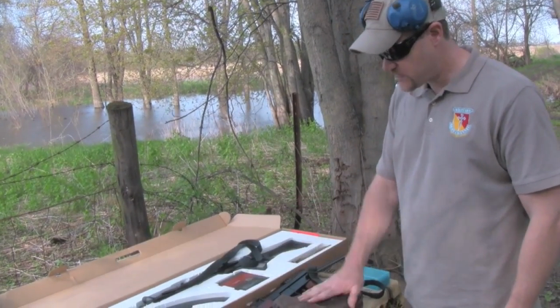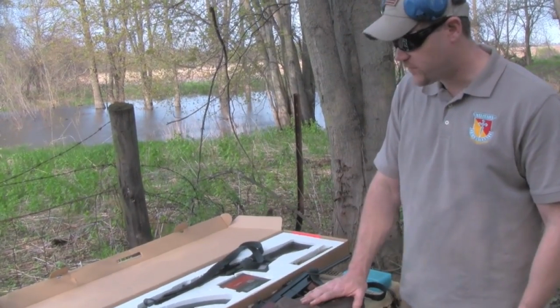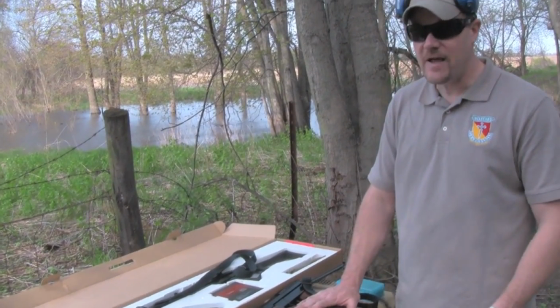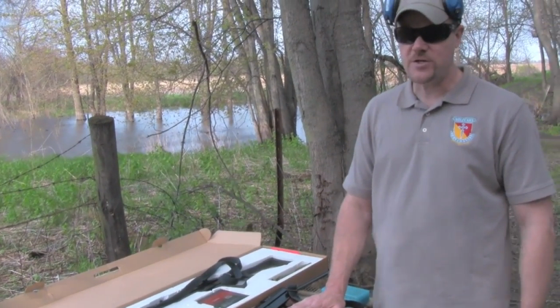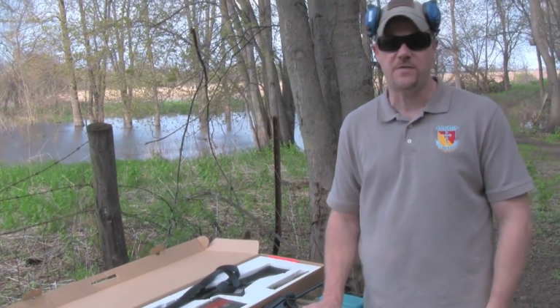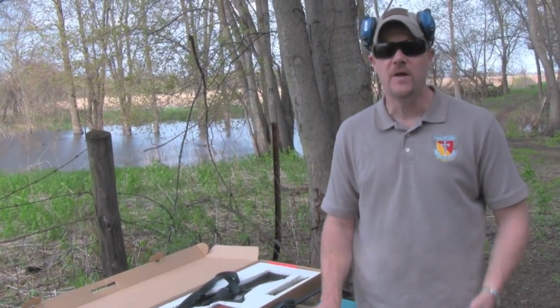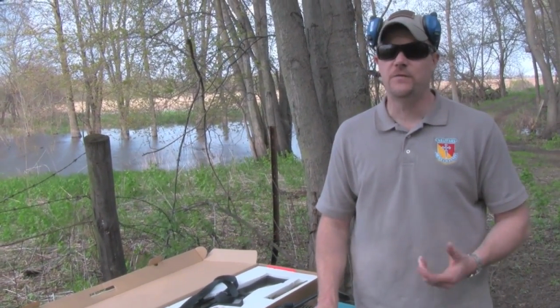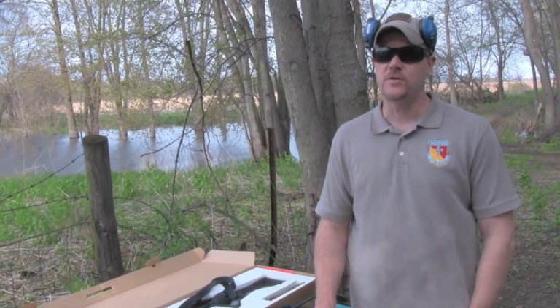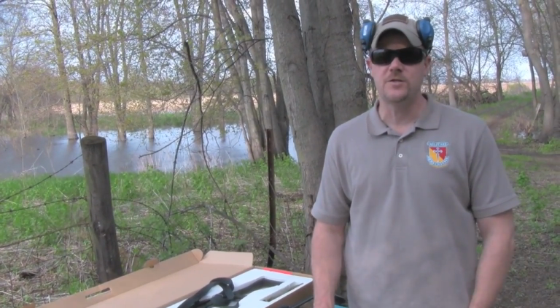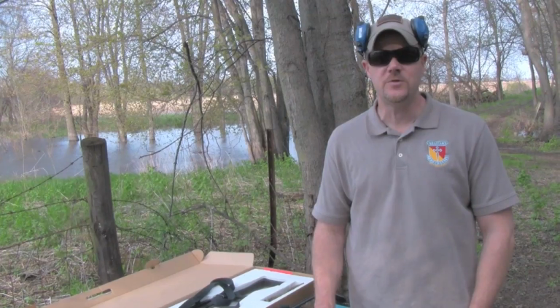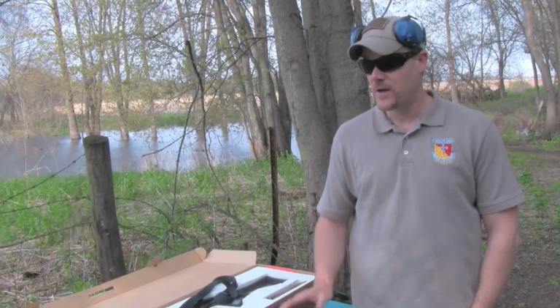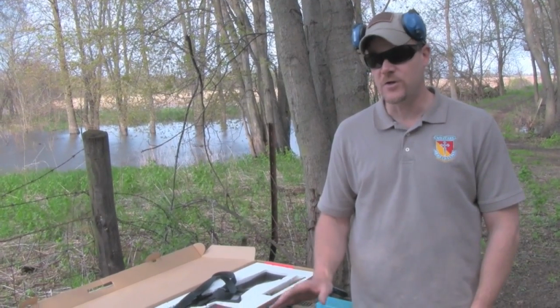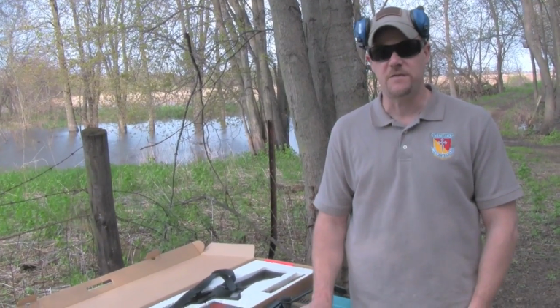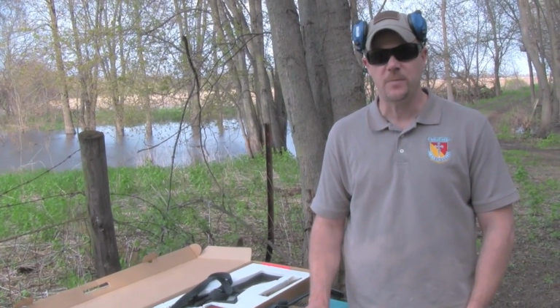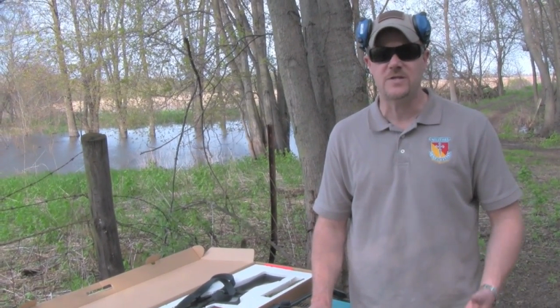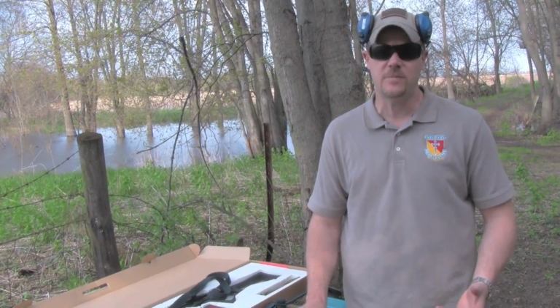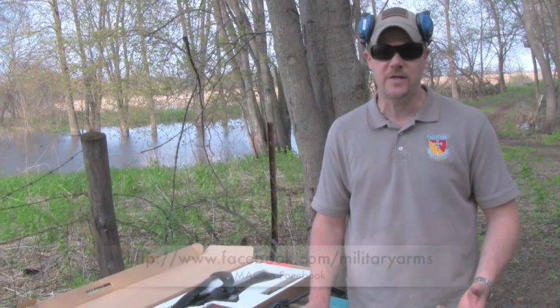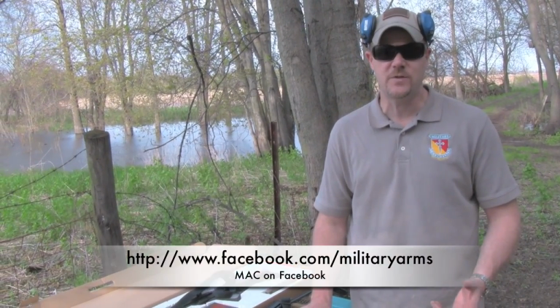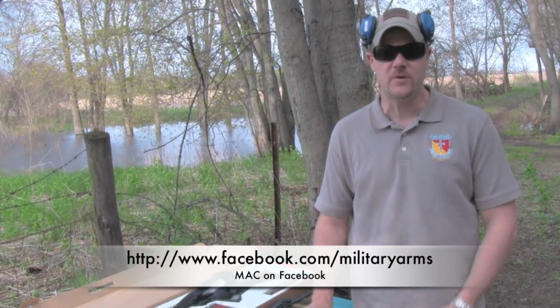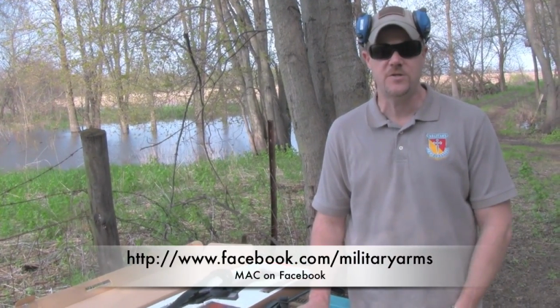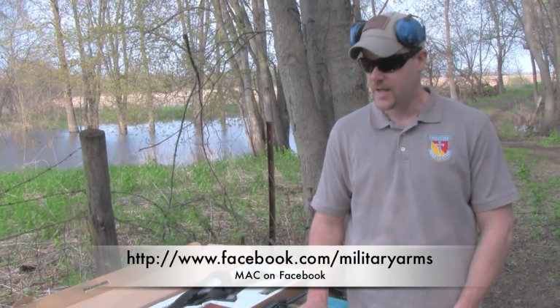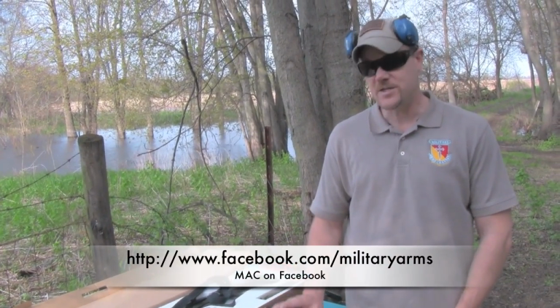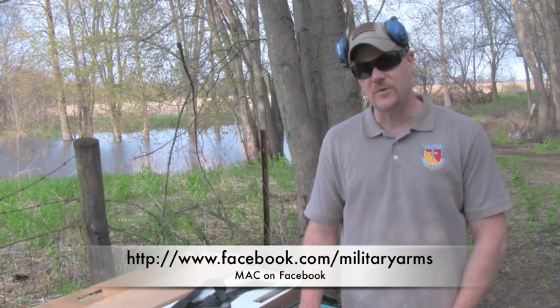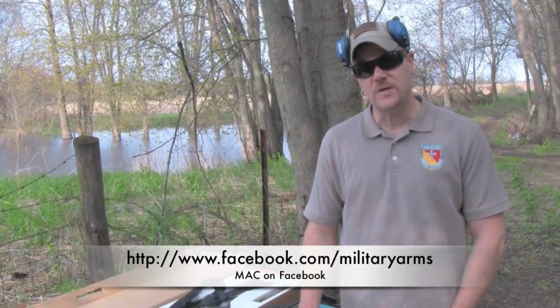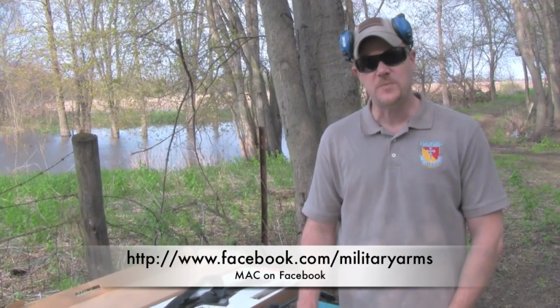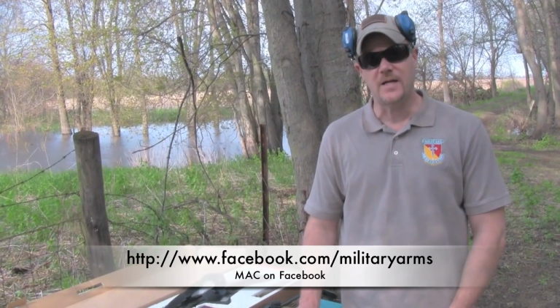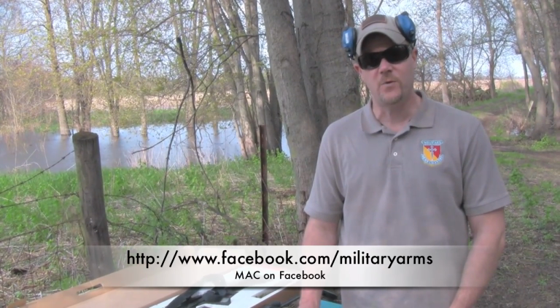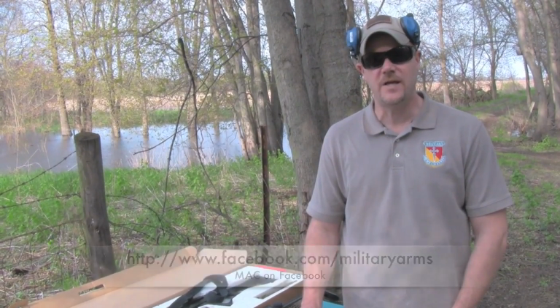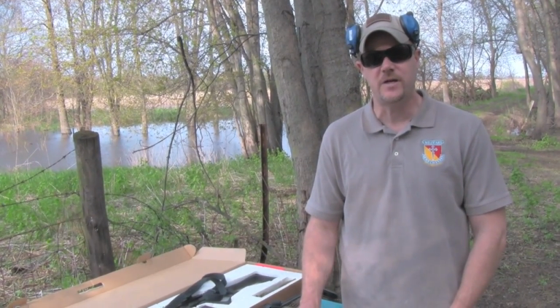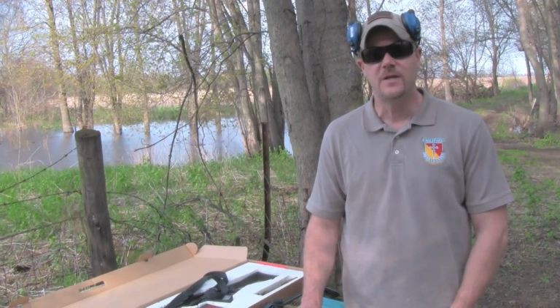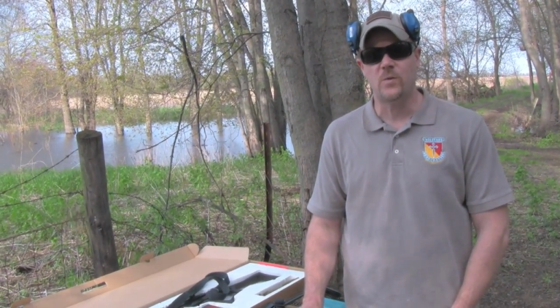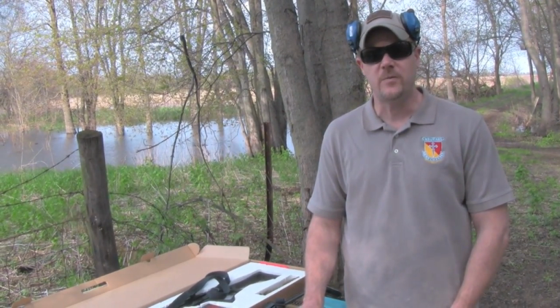Thanks for watching, everybody. If you have any questions about this firearm, feel free to post those questions to the YouTube channel. Also, you can reach us on the Facebook page, which is actually the best way to get in touch with us here at the Military Arms Channel — that's www.facebook.com/MilitaryArms. Thanks for watching, everybody.